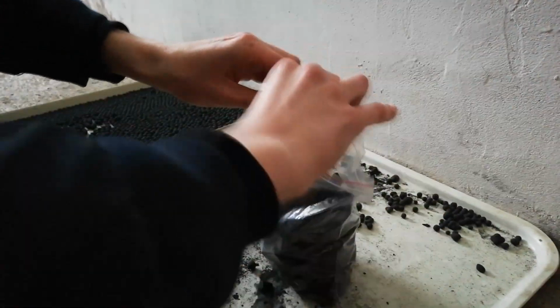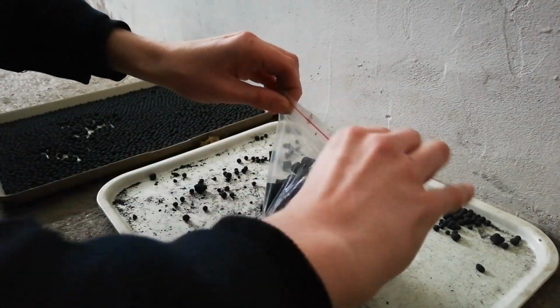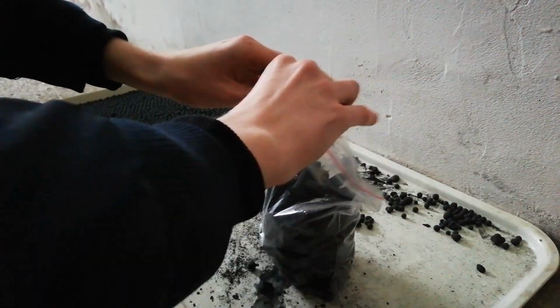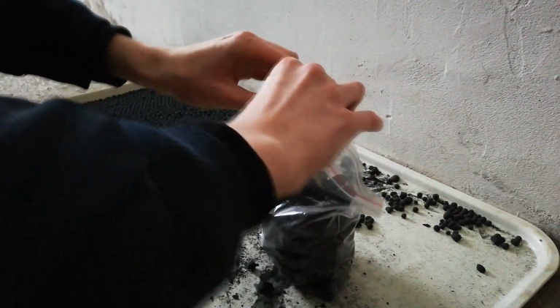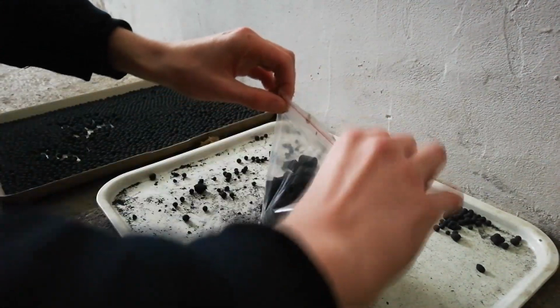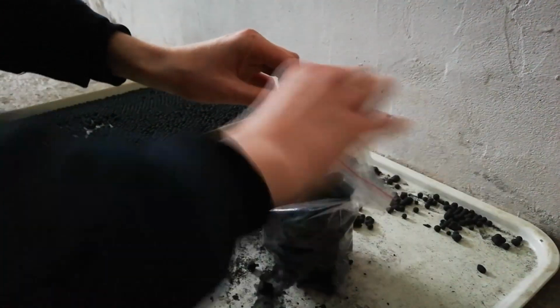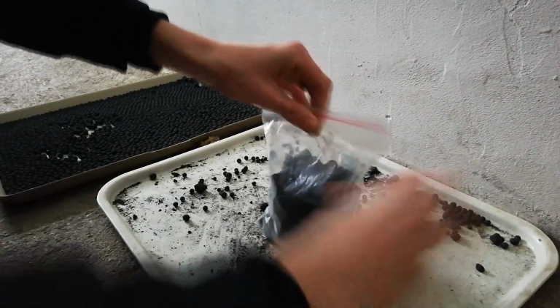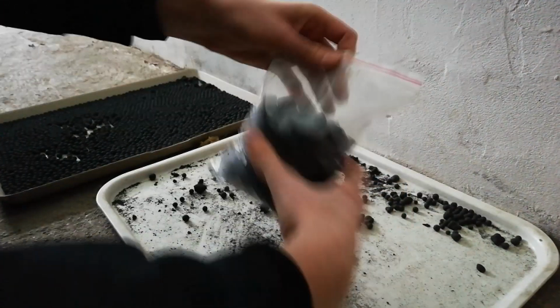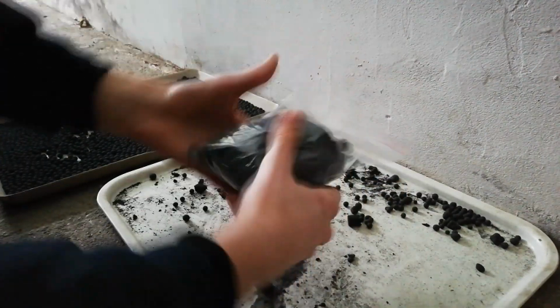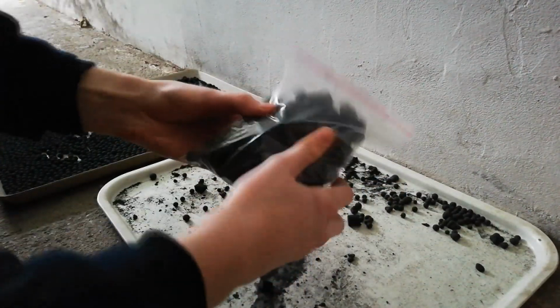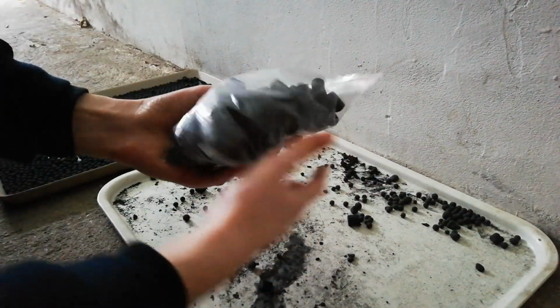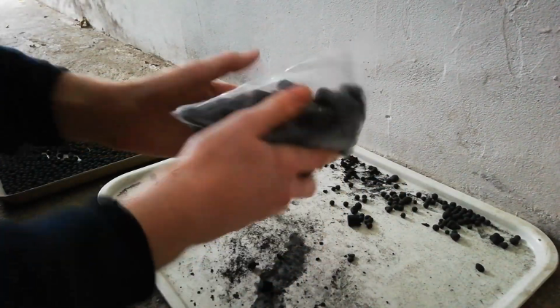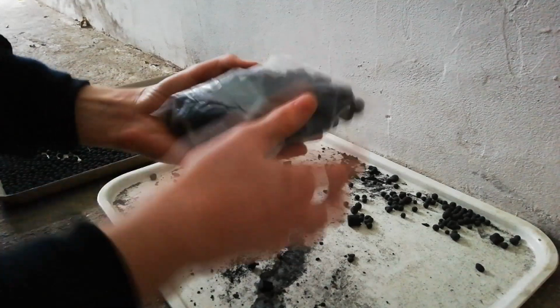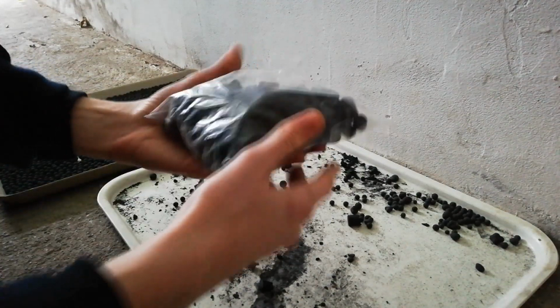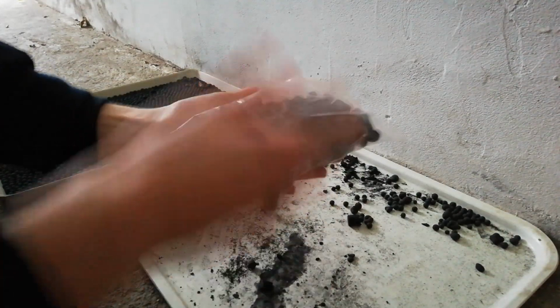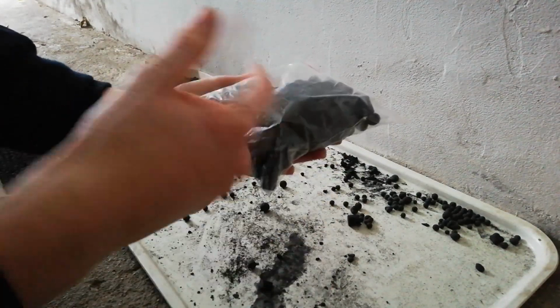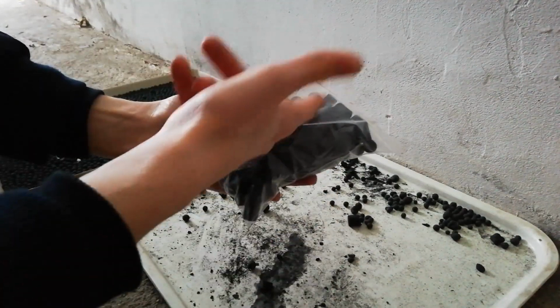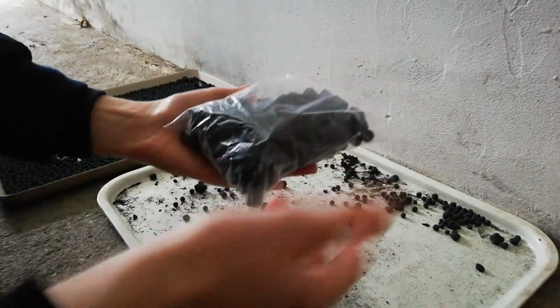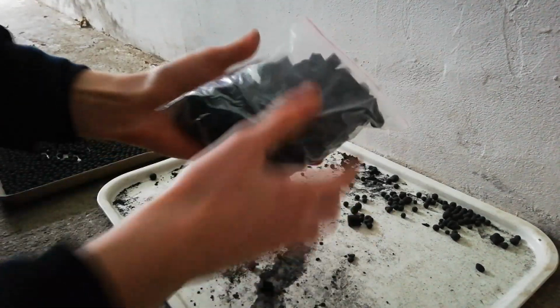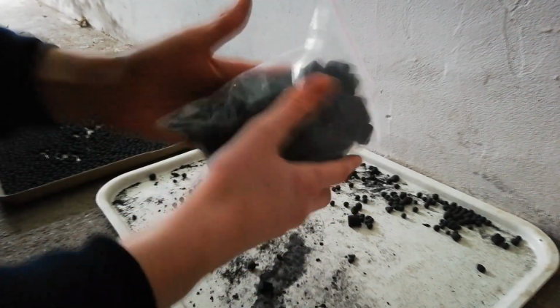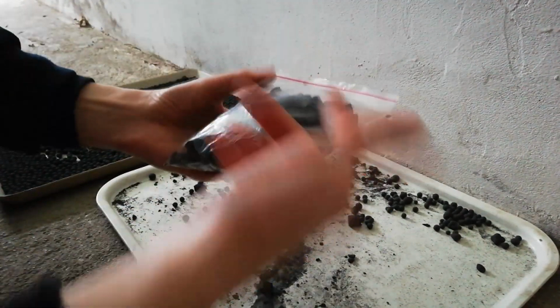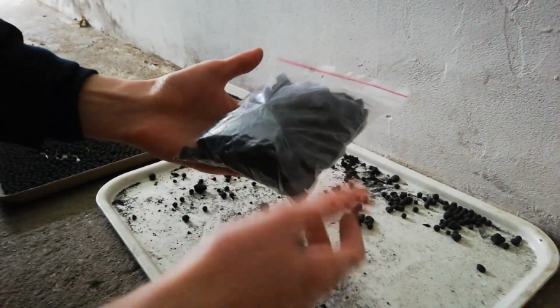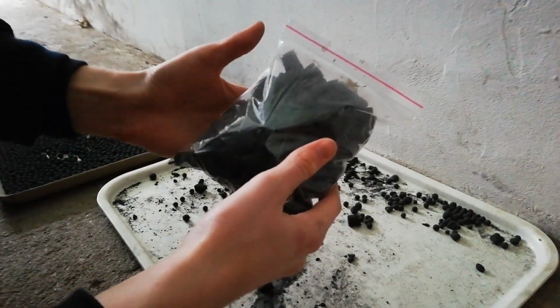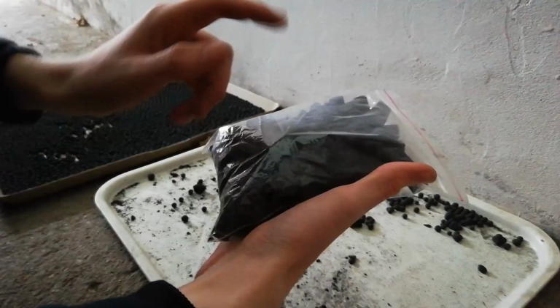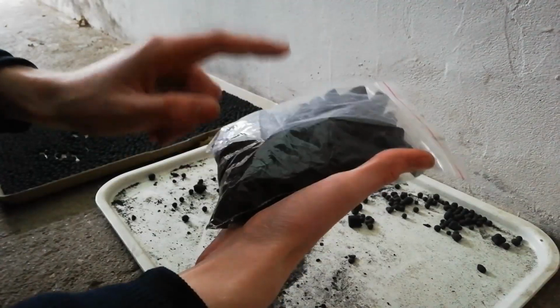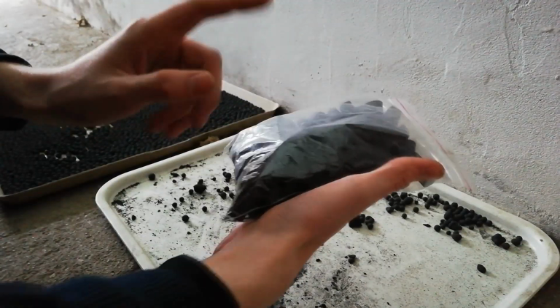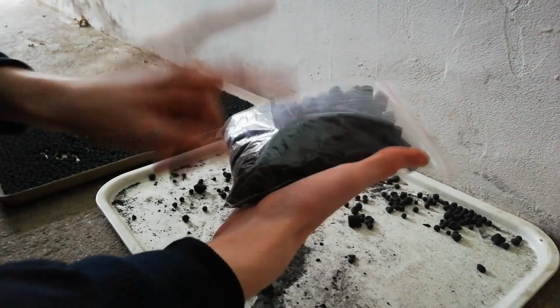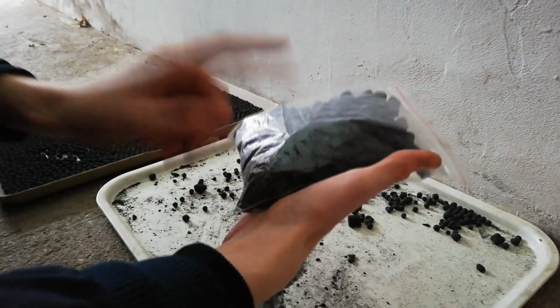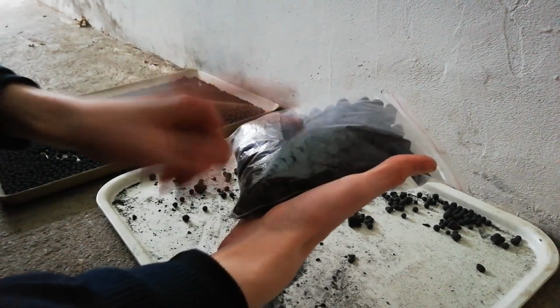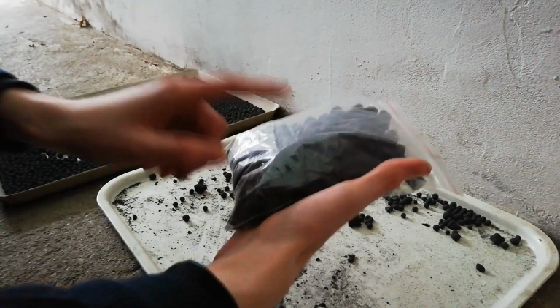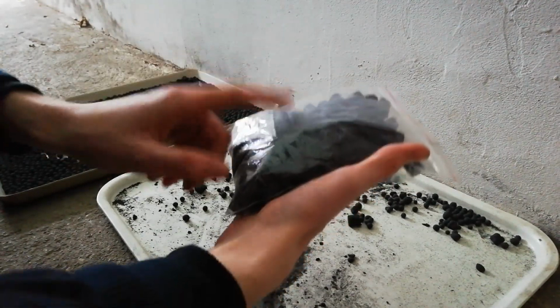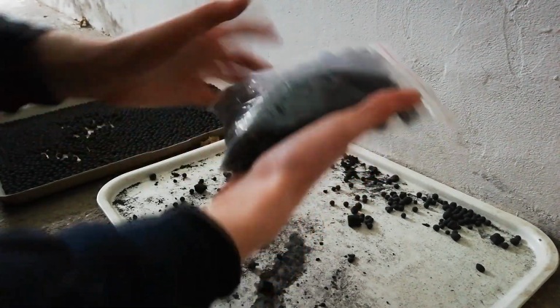Okay, zipped it up. That's cool. I could label them, but I know what they are, and they will be very soon in use. Very very soon.